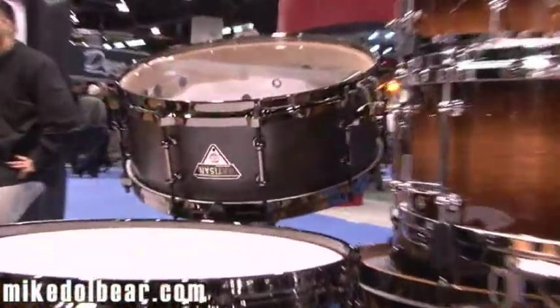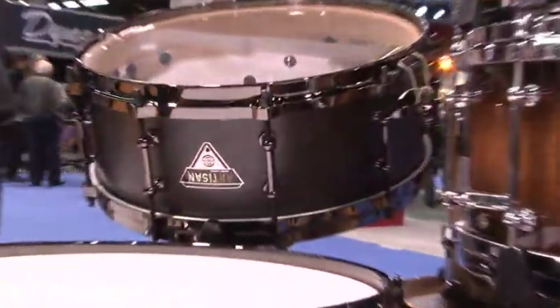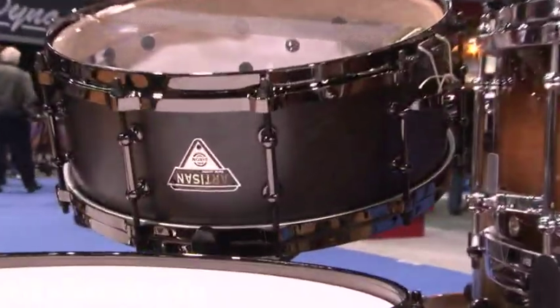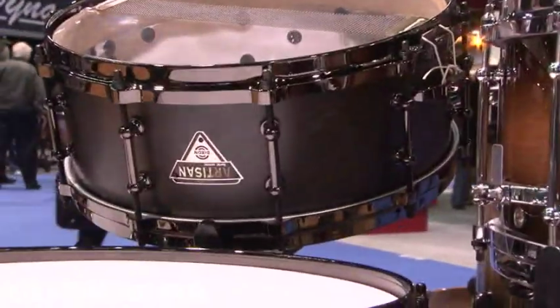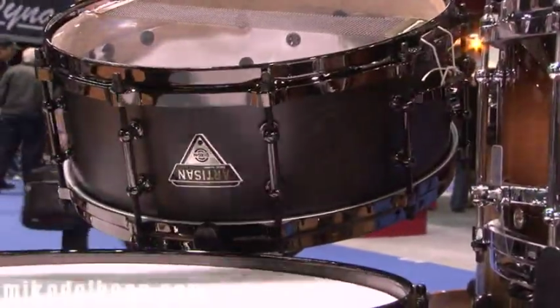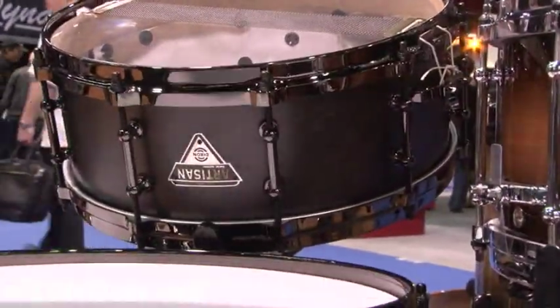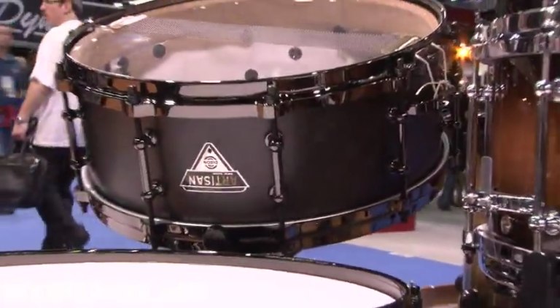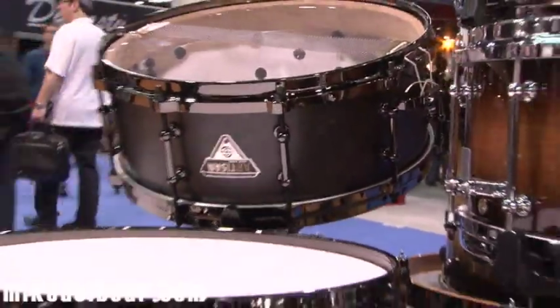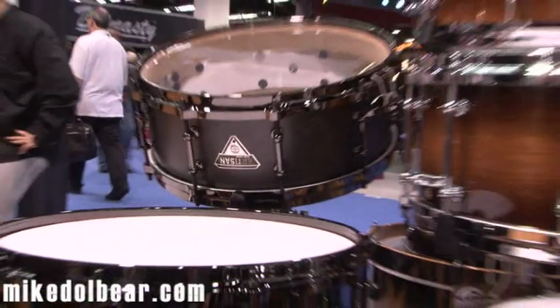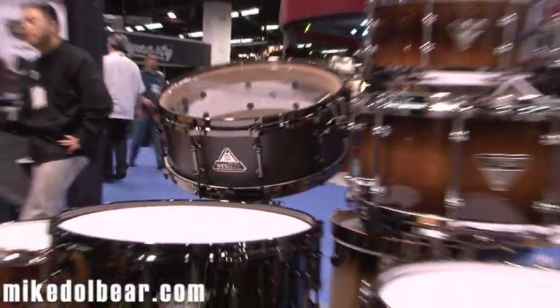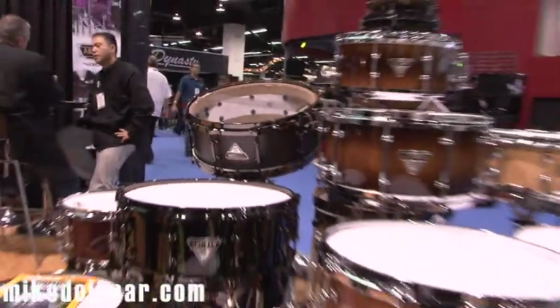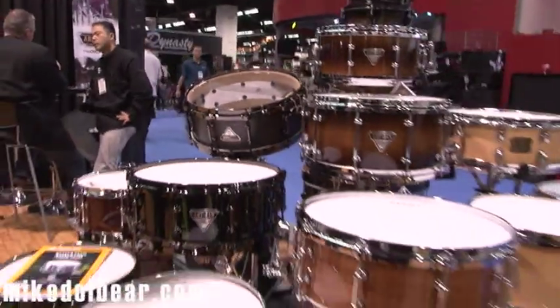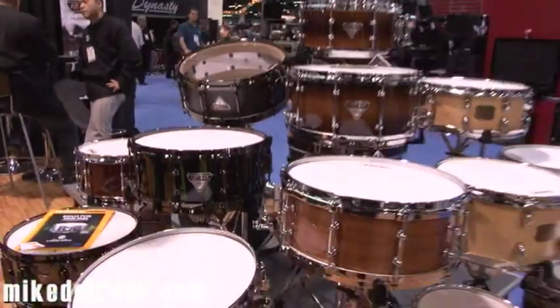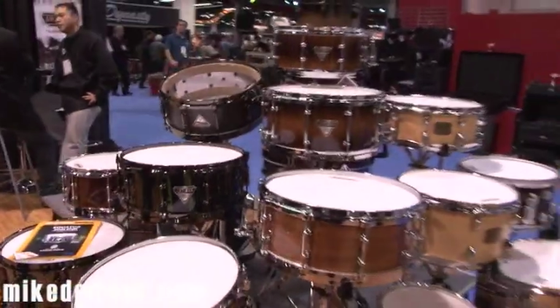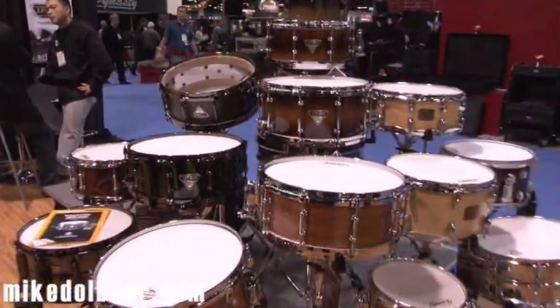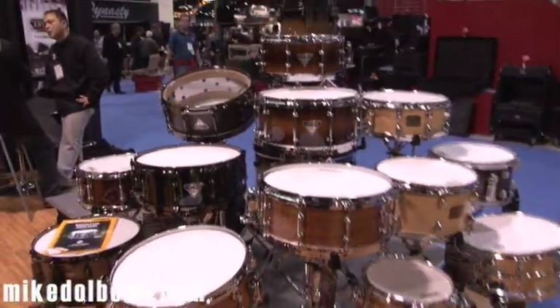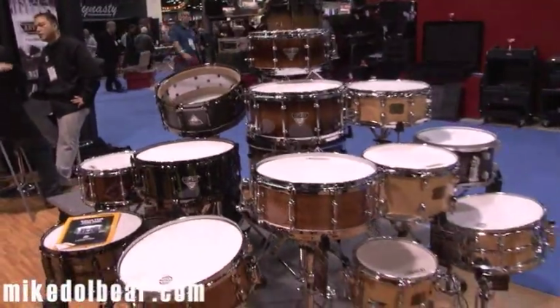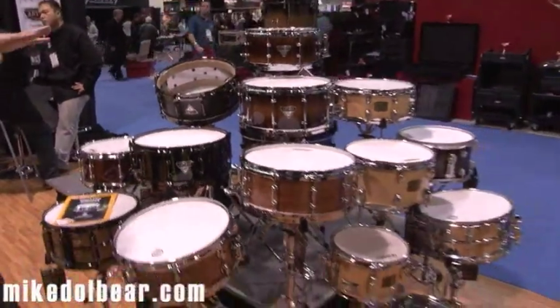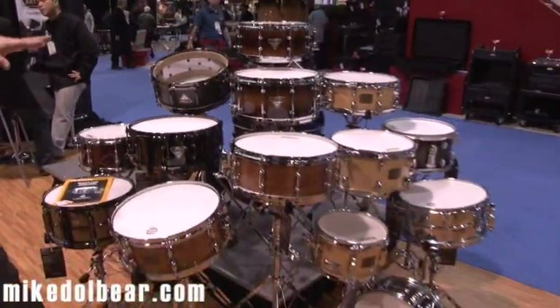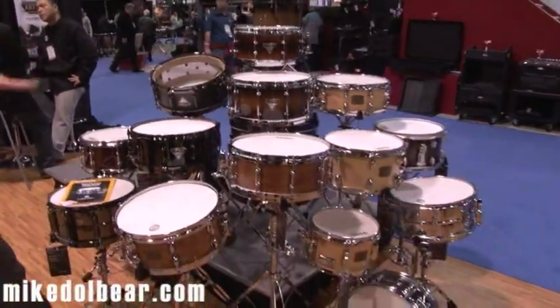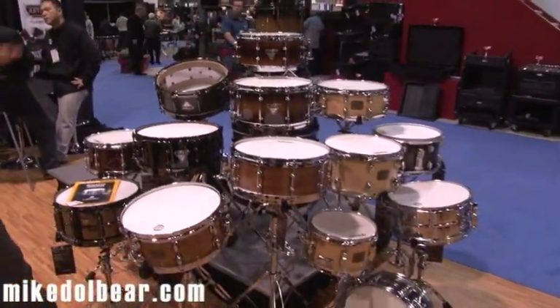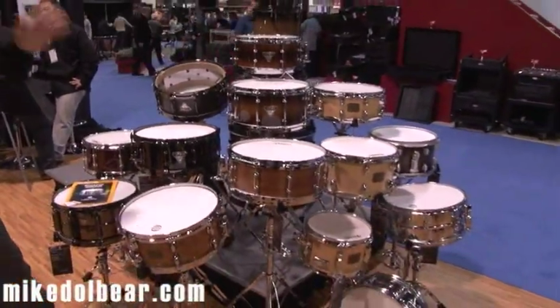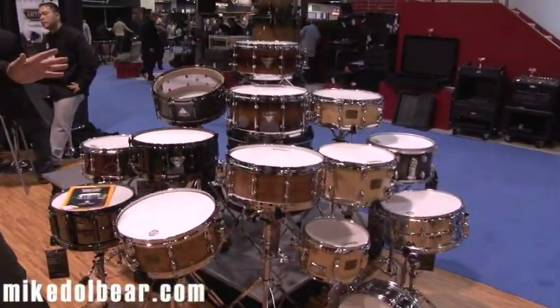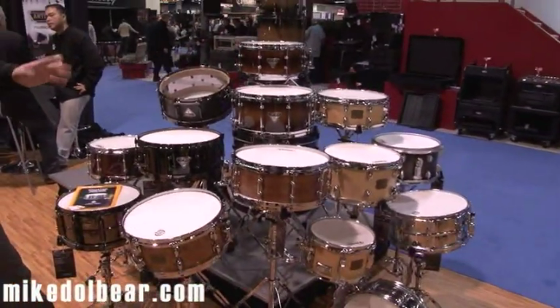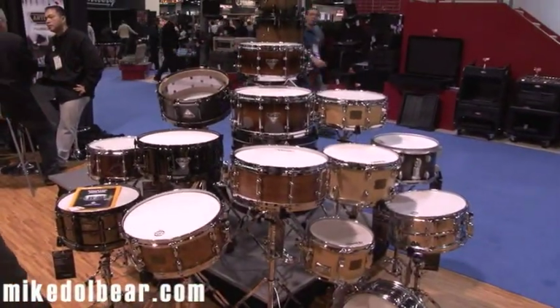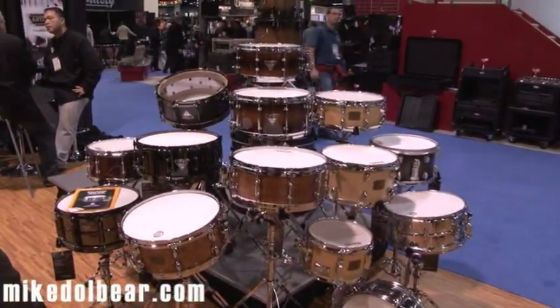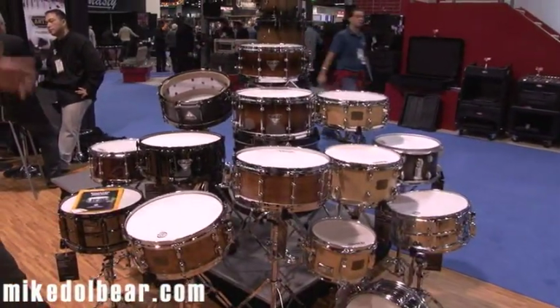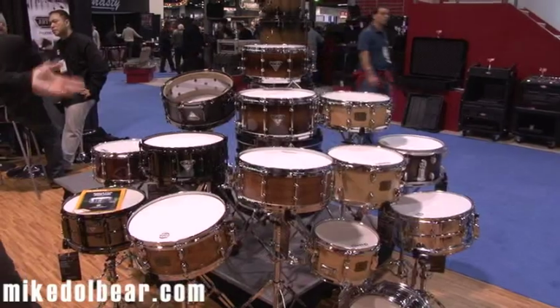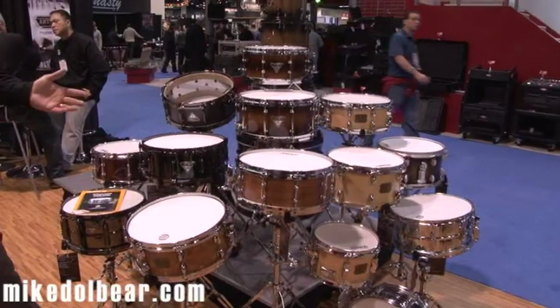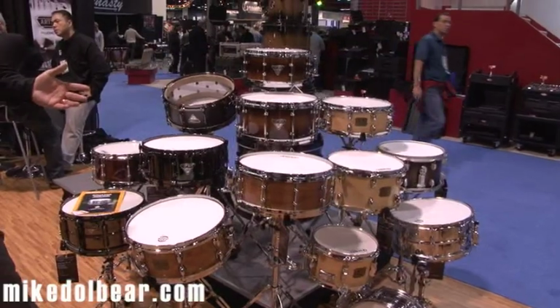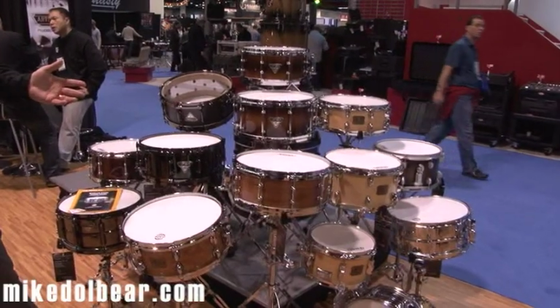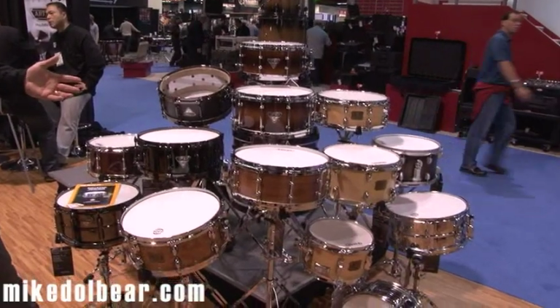The rest of our snare drum lineup covers all styles, materials, and levels. So there's a Dixon snare drum for every drummer.